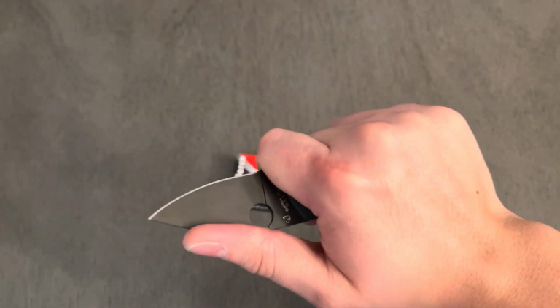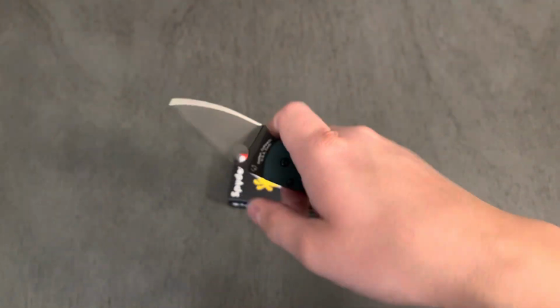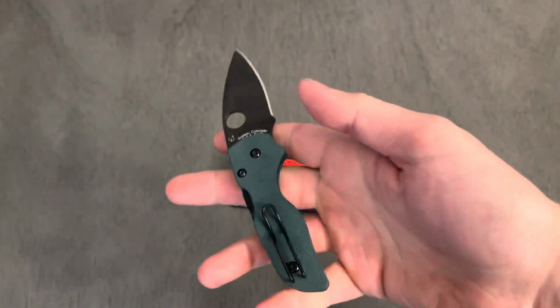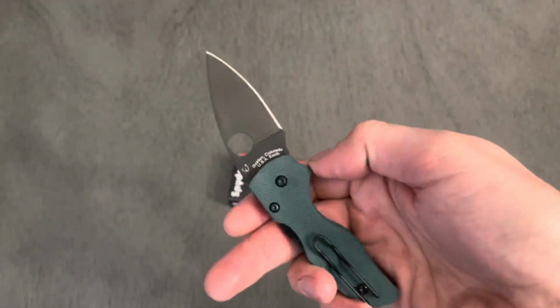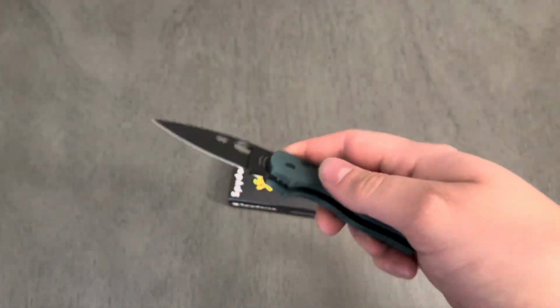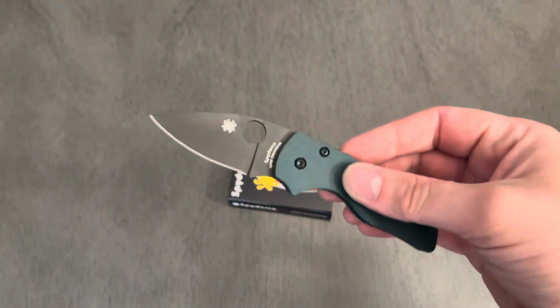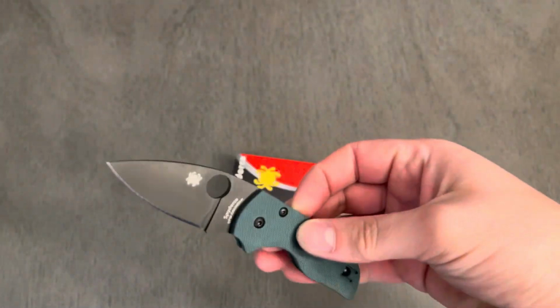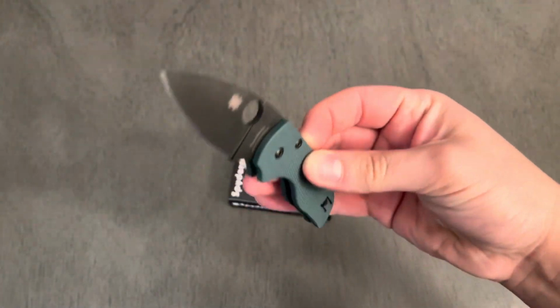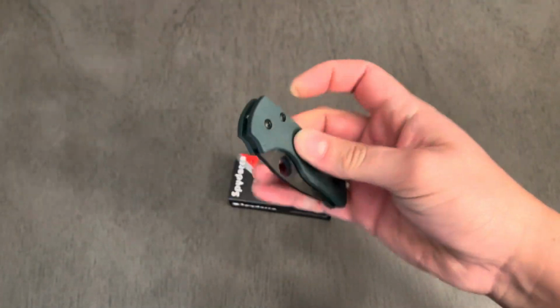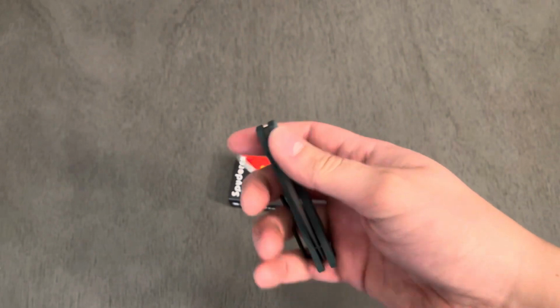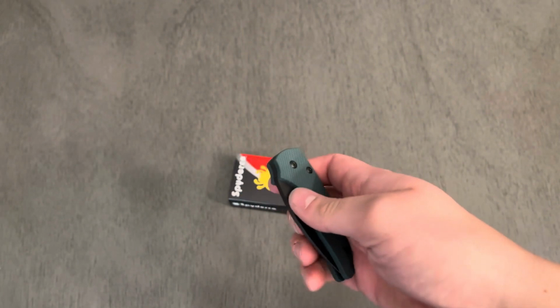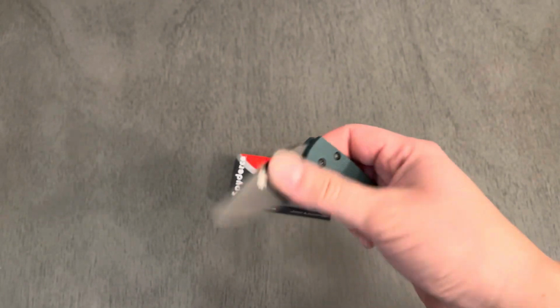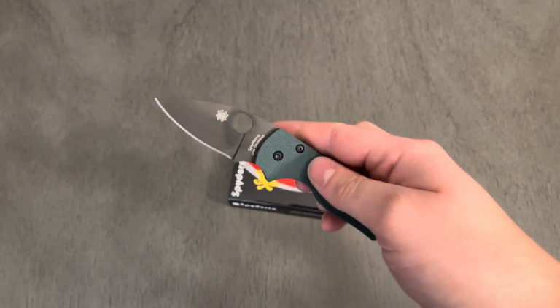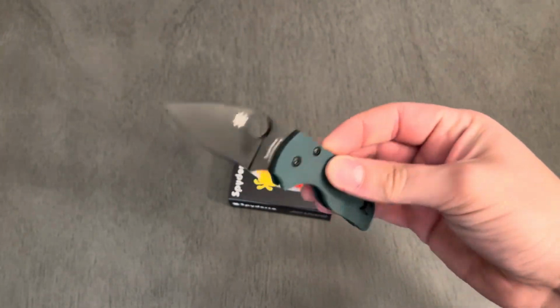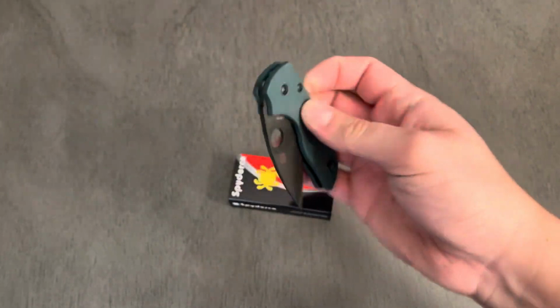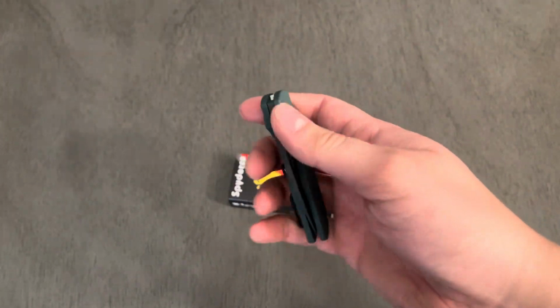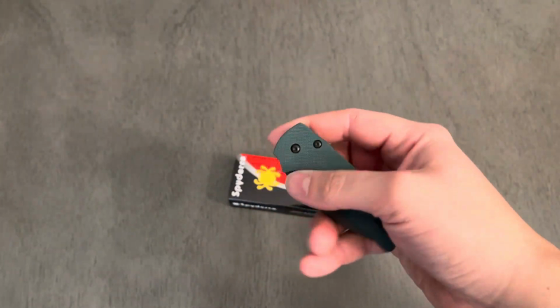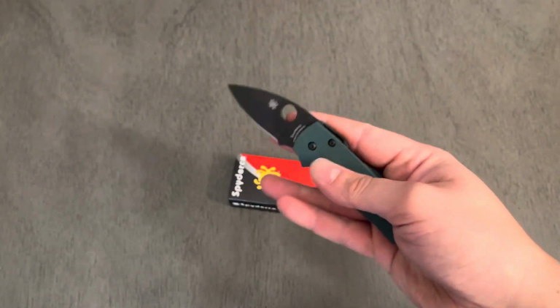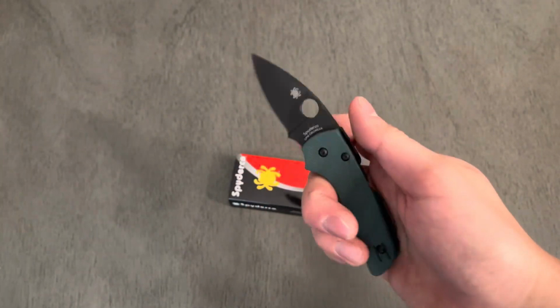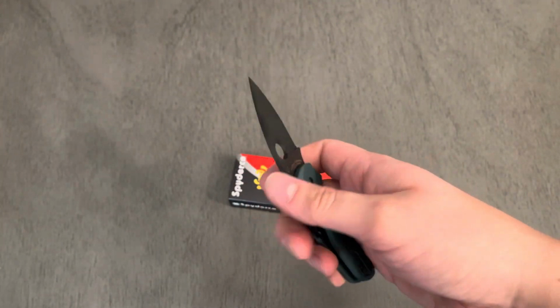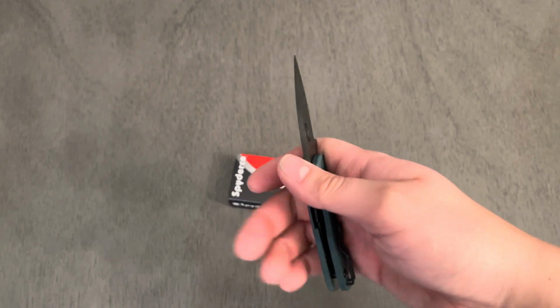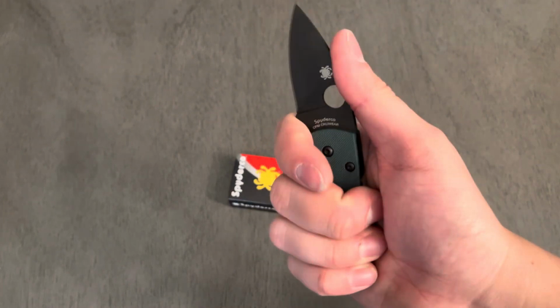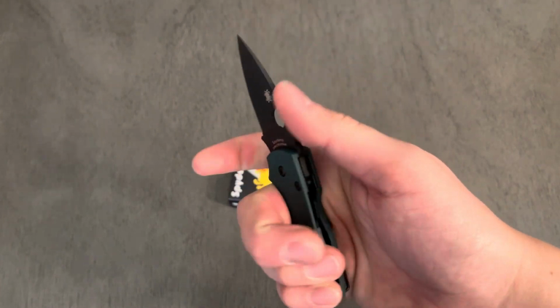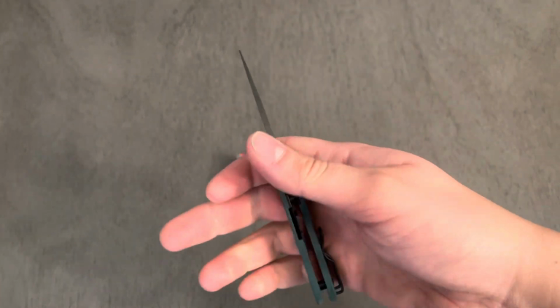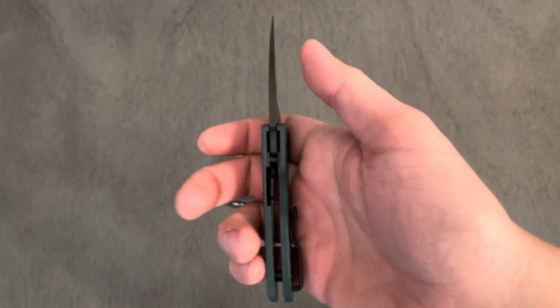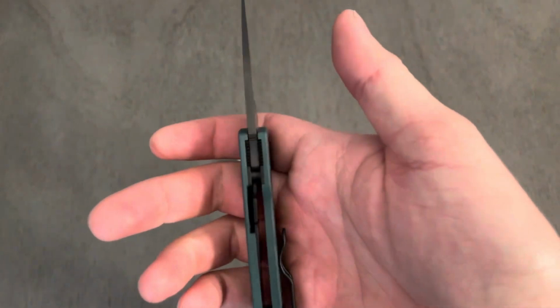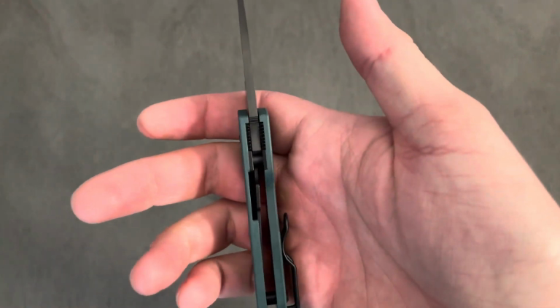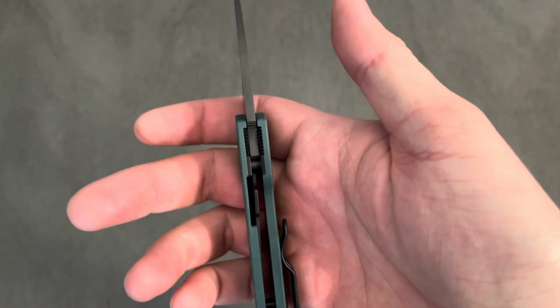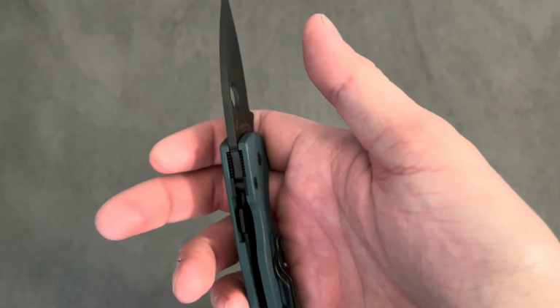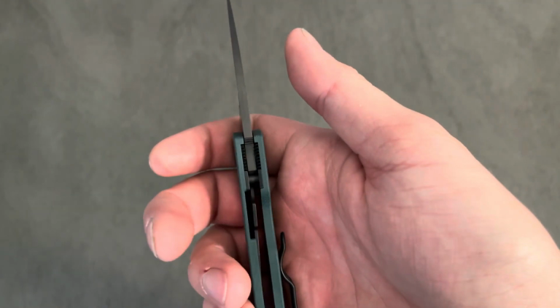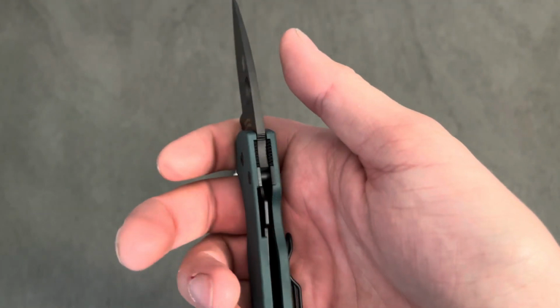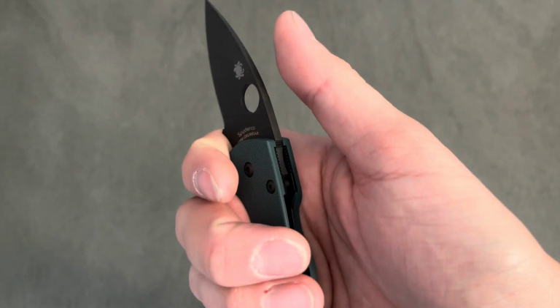This little guy will probably see some scale swaps and stuff in the future. I can't wait to take this little guy to work — this is definitely going to be a pretty nice light to medium duty knife.